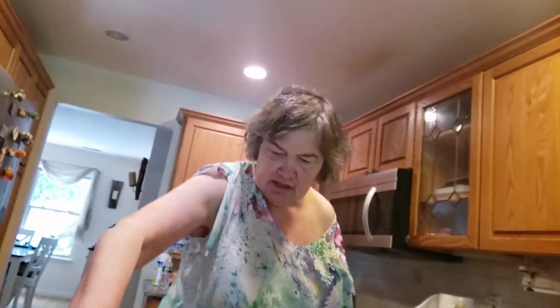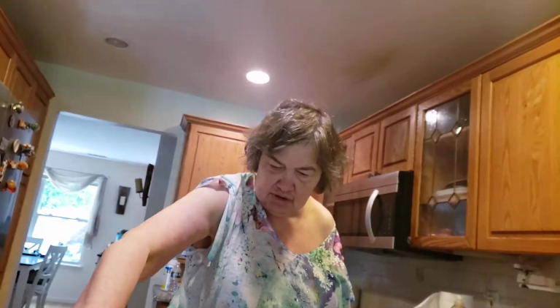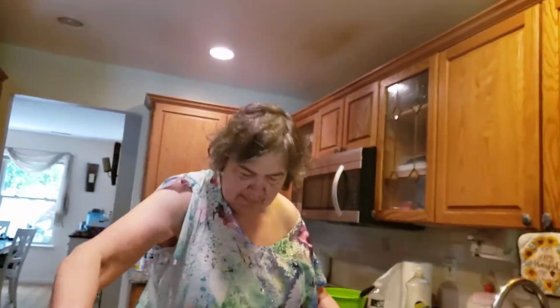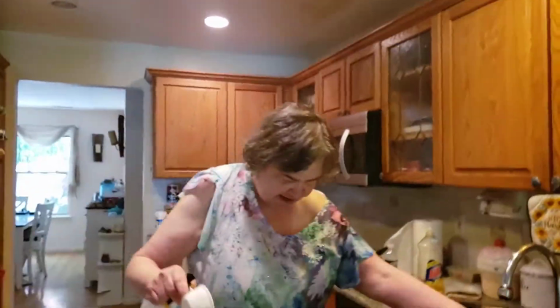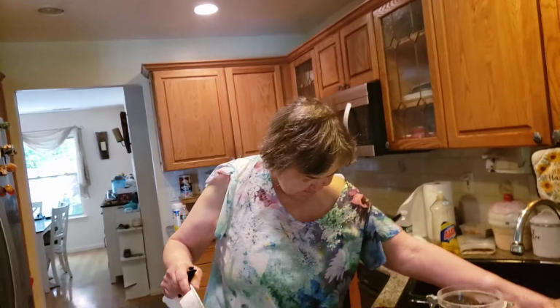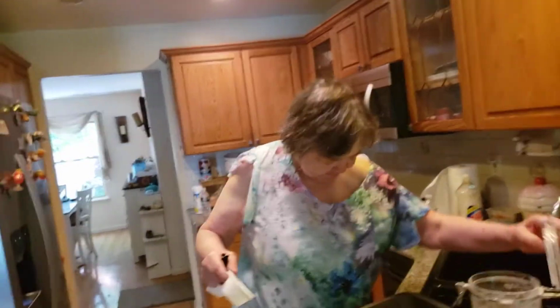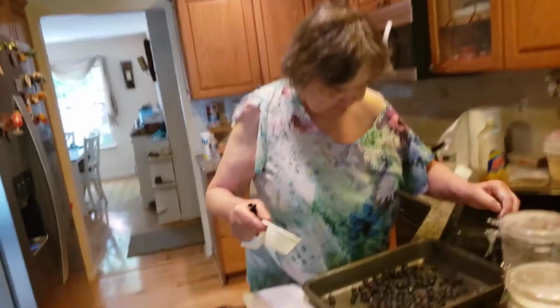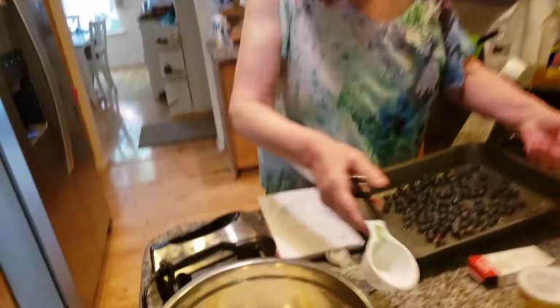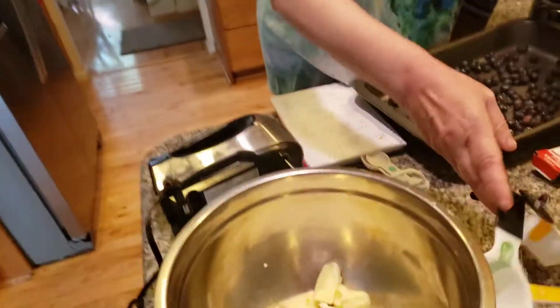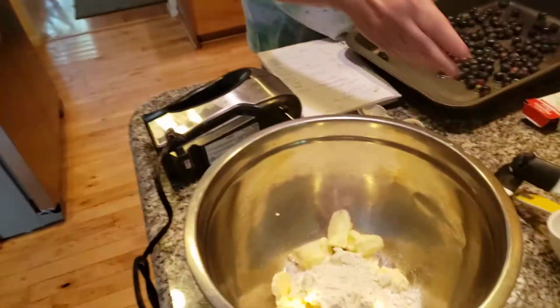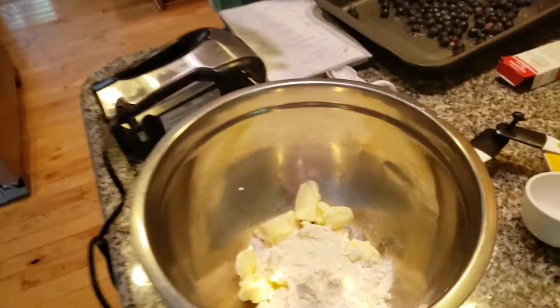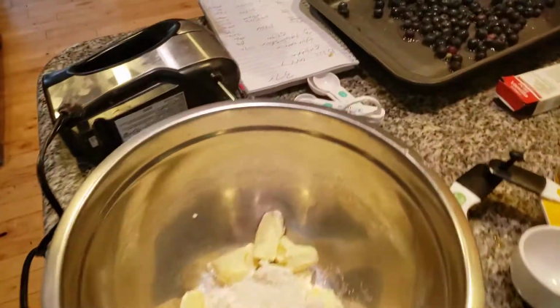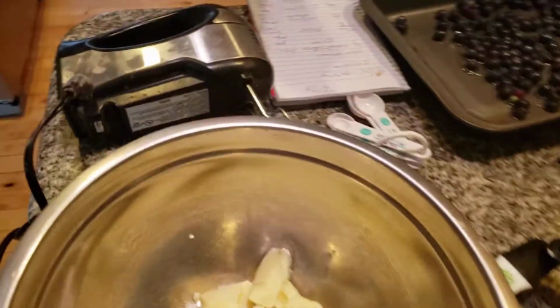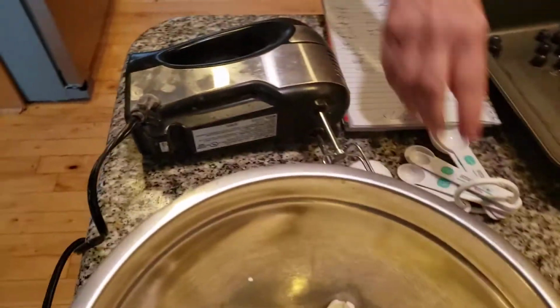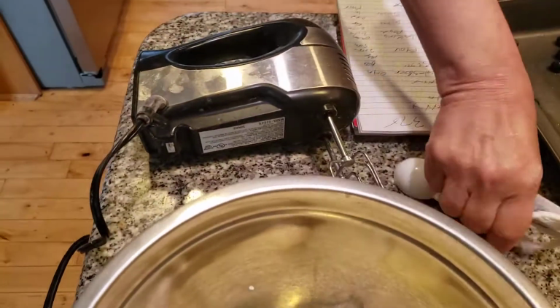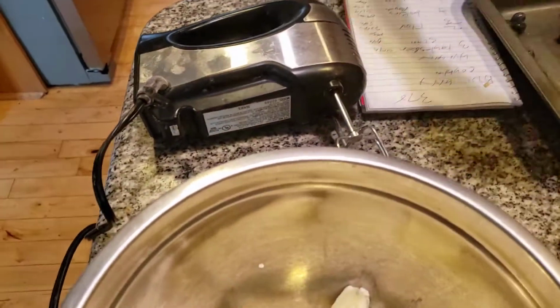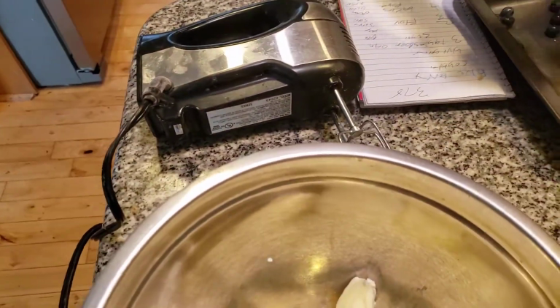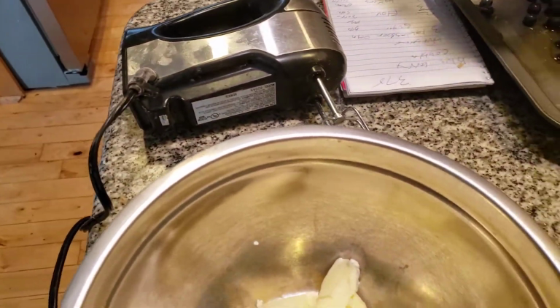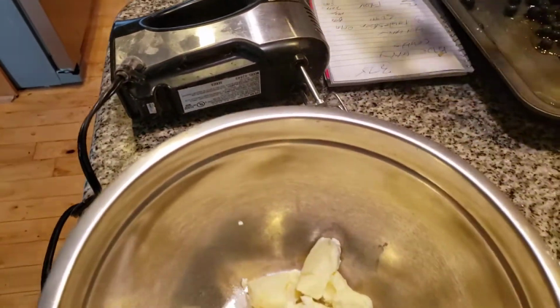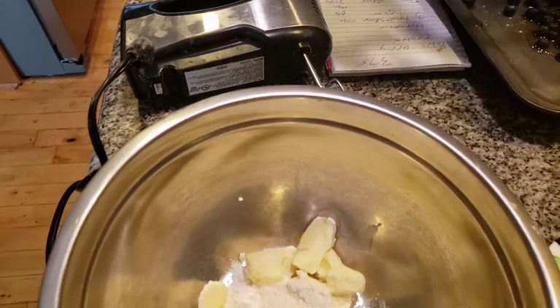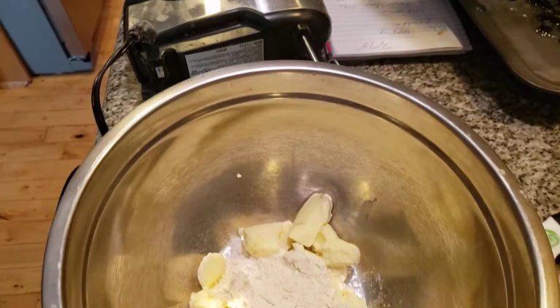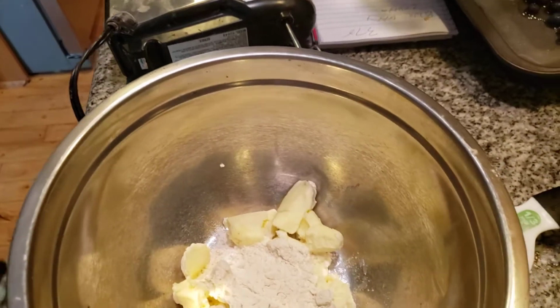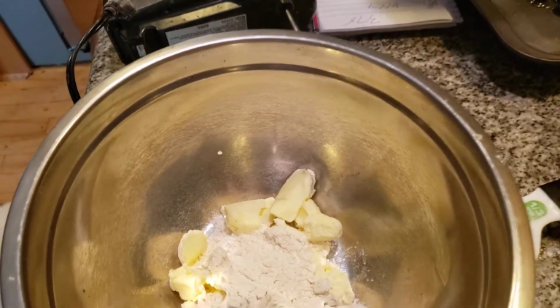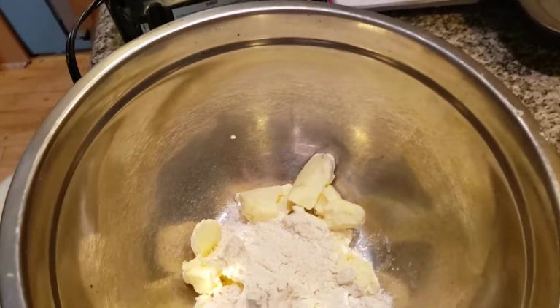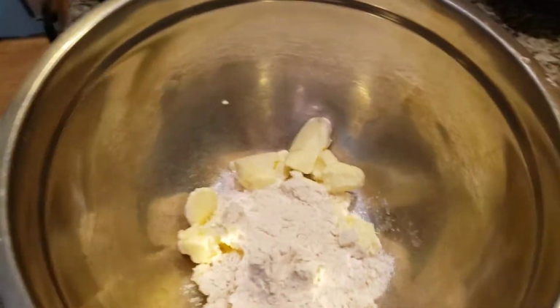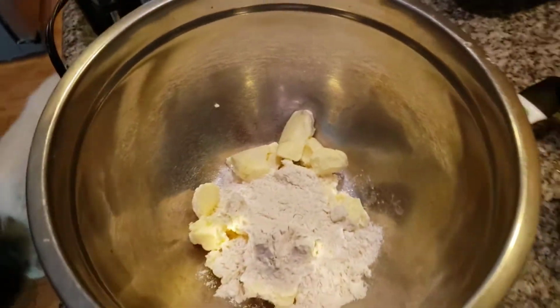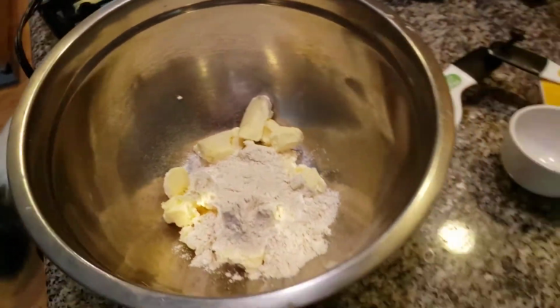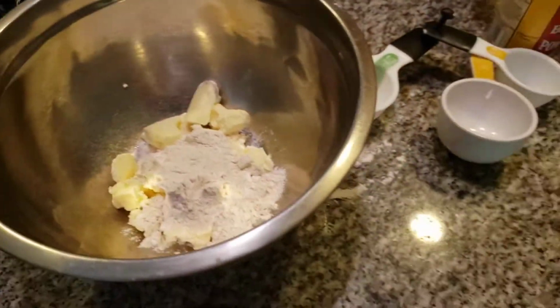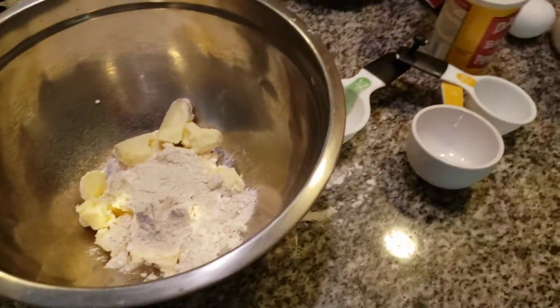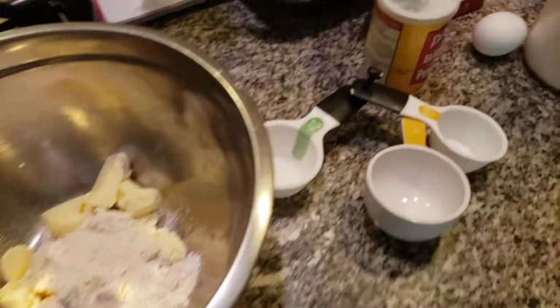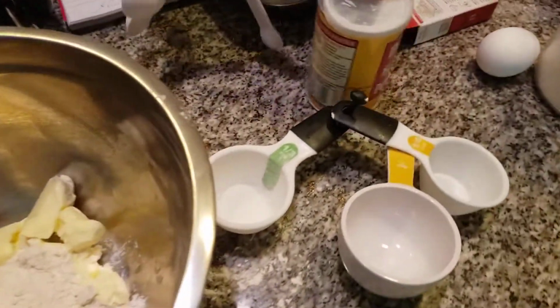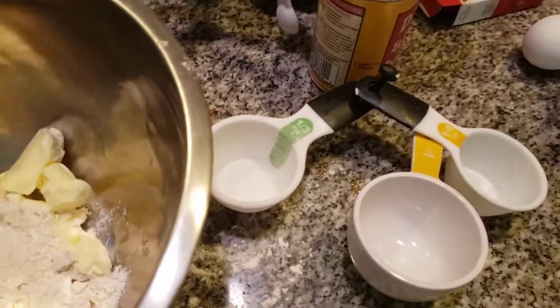Two-thirds cup of flour. I'm now adding in baking powder, which I almost forgot — now that would have been horrible. One-fourth teaspoon of baking powder.